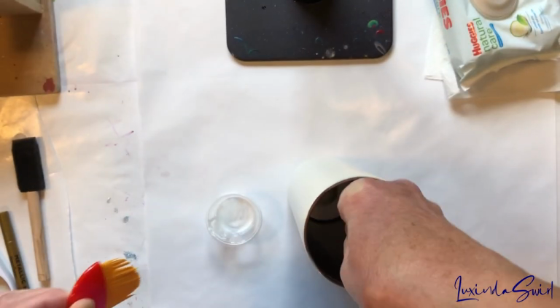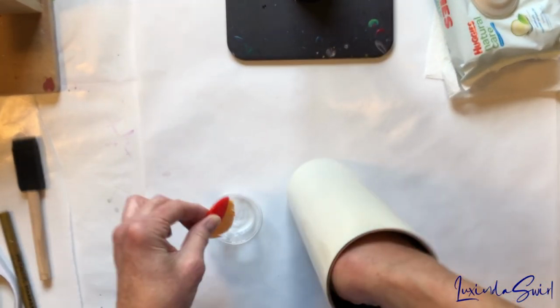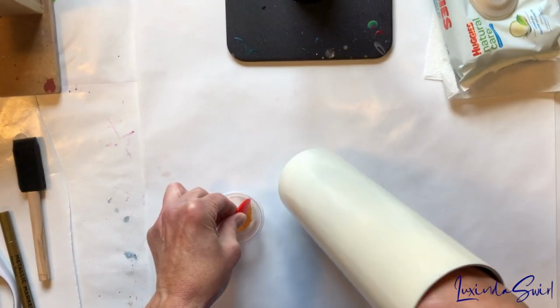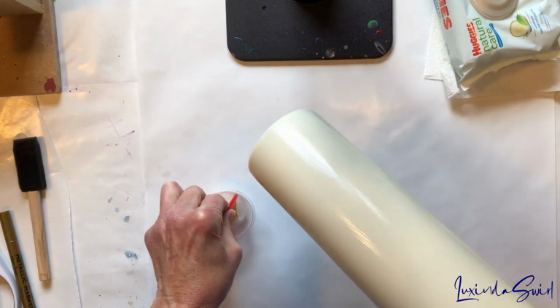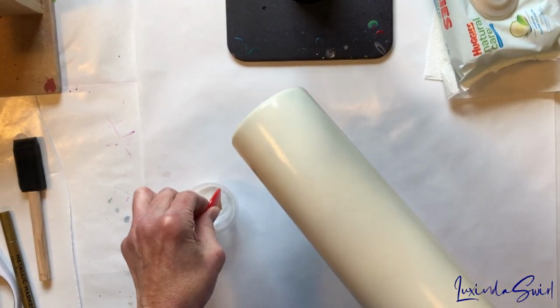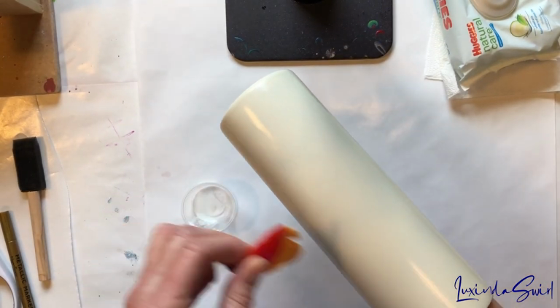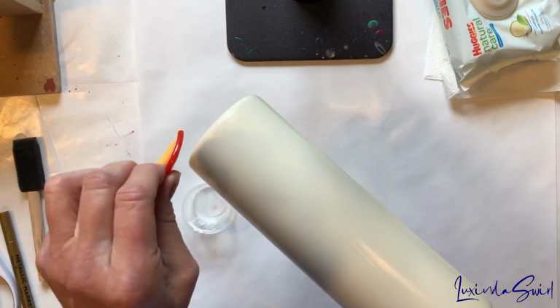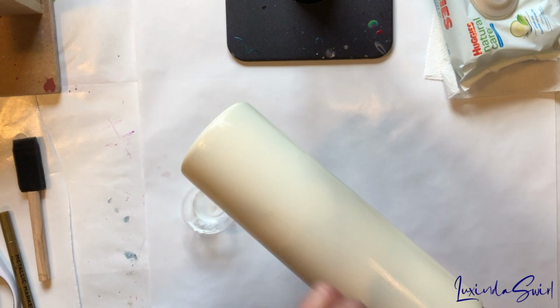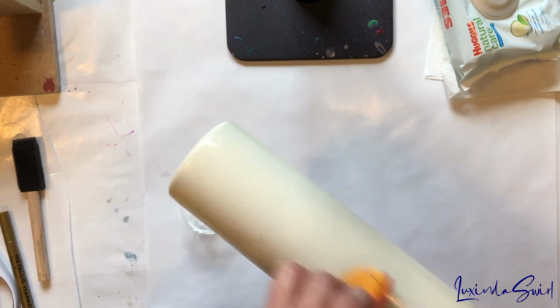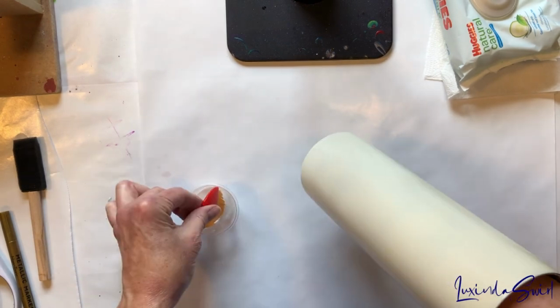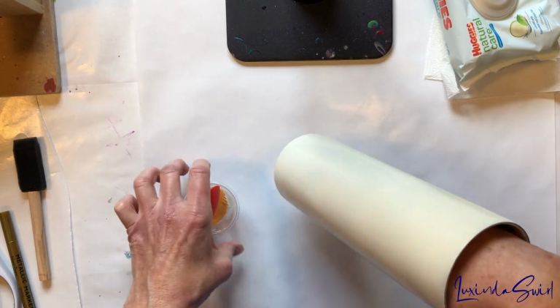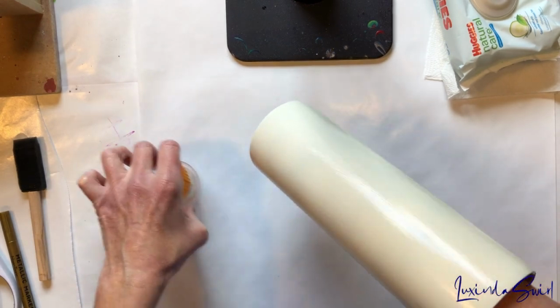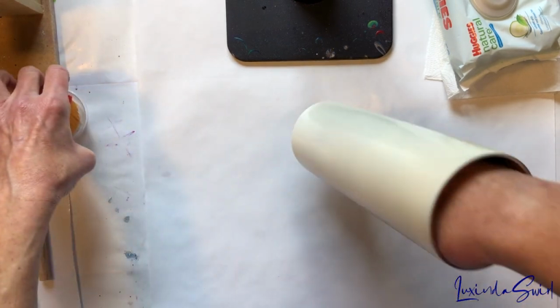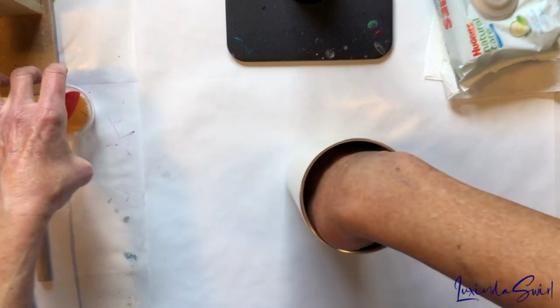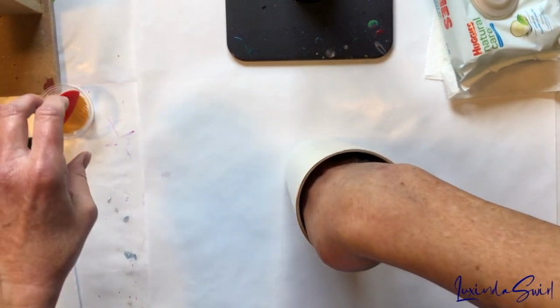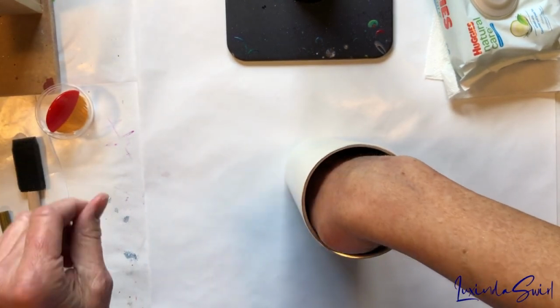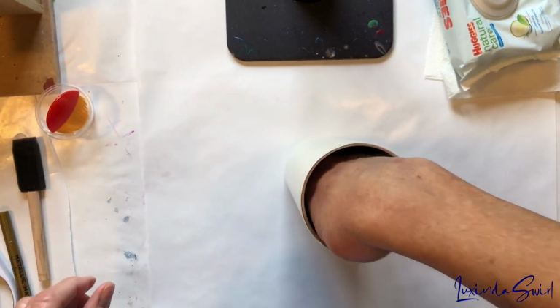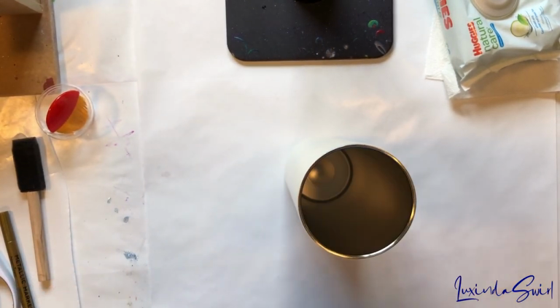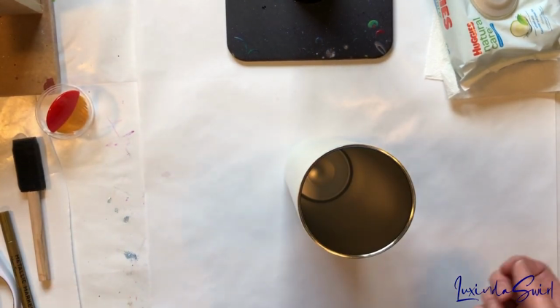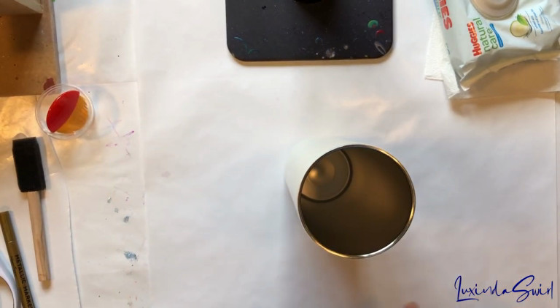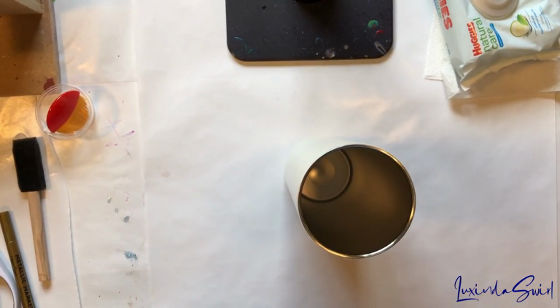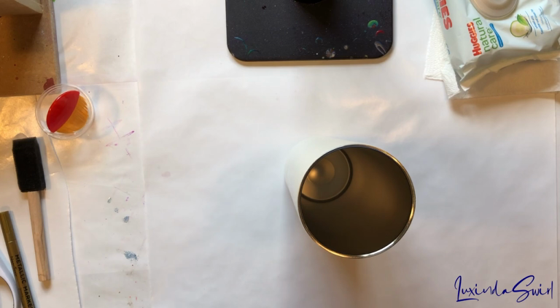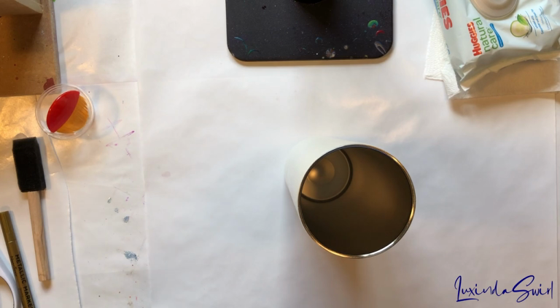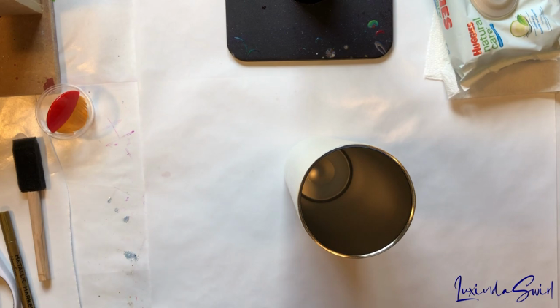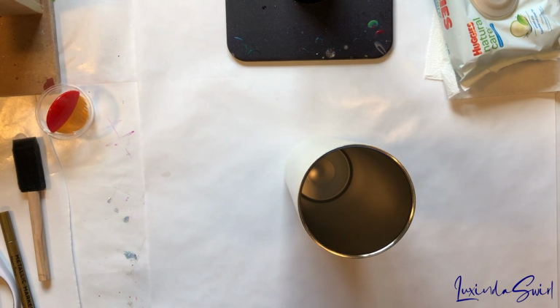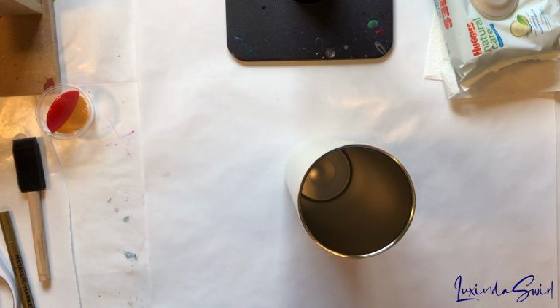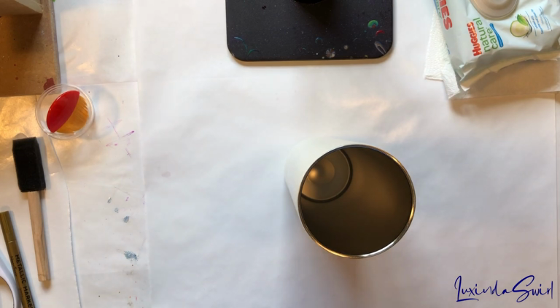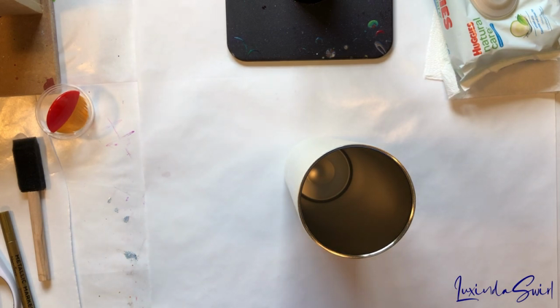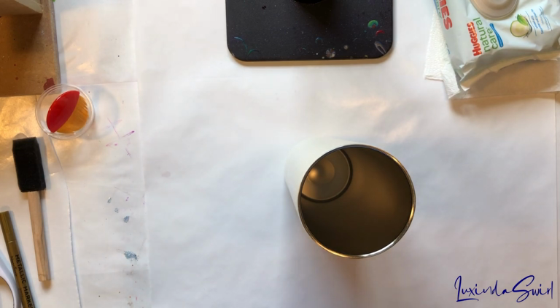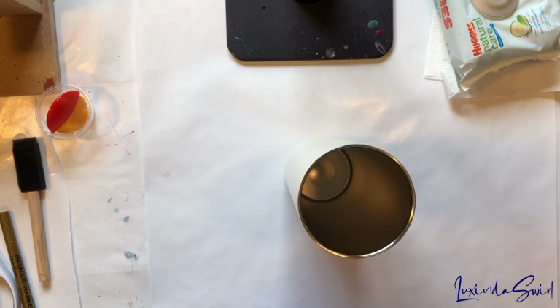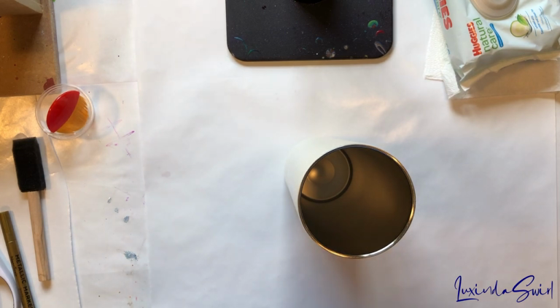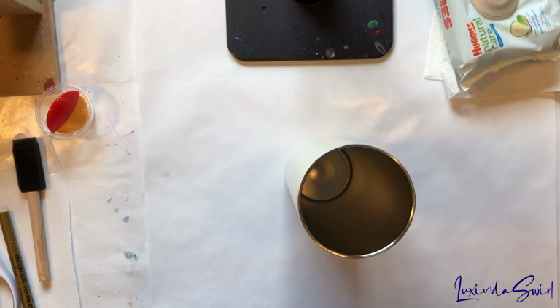It is very, very delicate paper, so I don't know. I'm going to leave this to dry. We will be back in about 15 minutes or so when it's good and tacky, and I'll see you then.